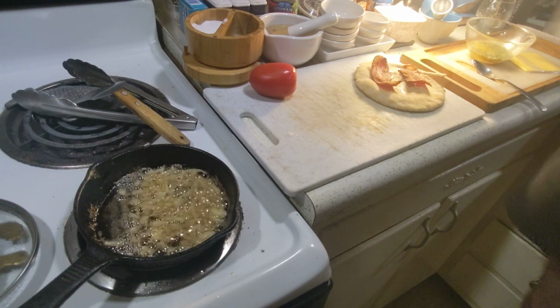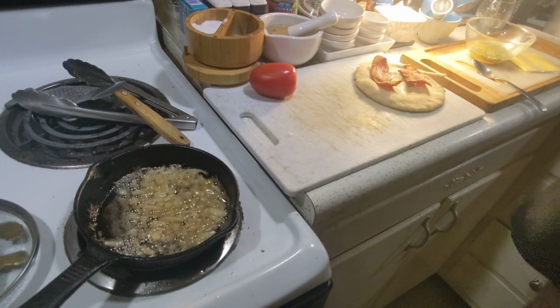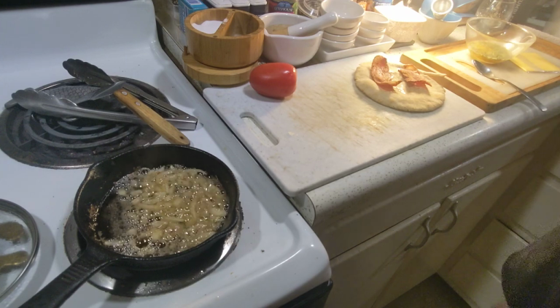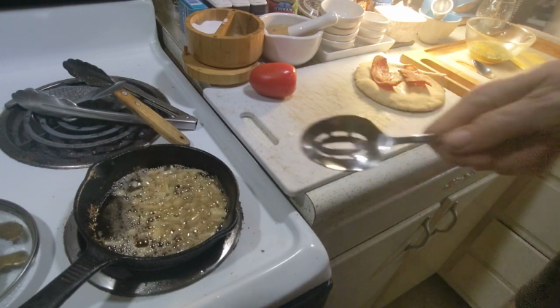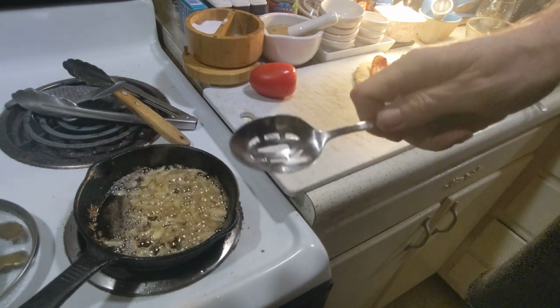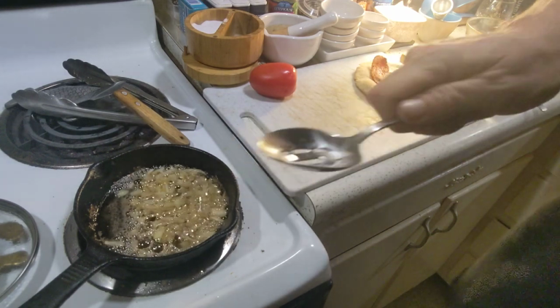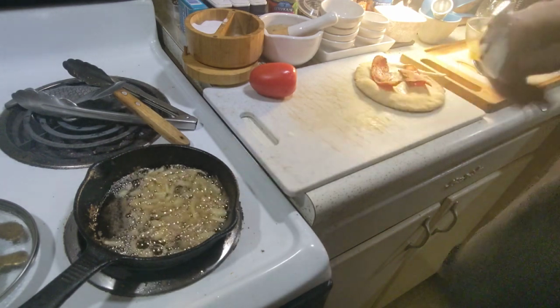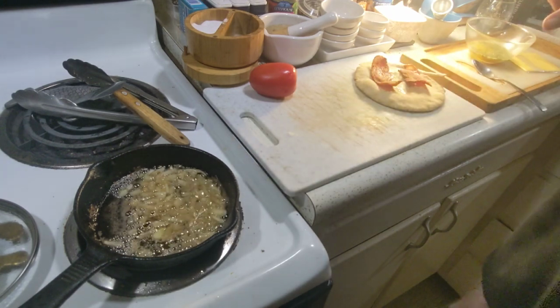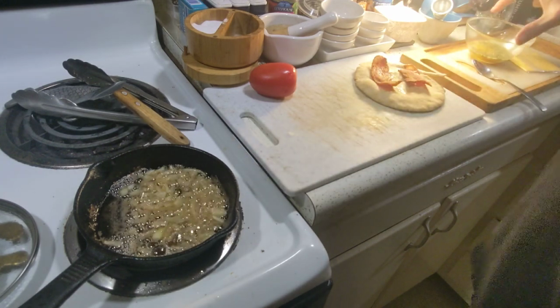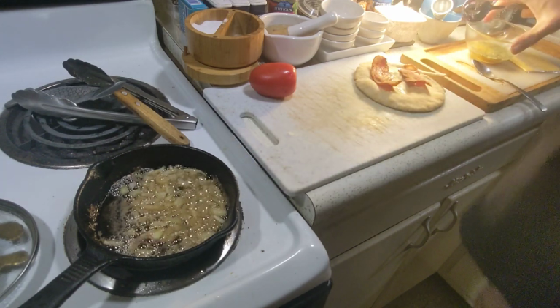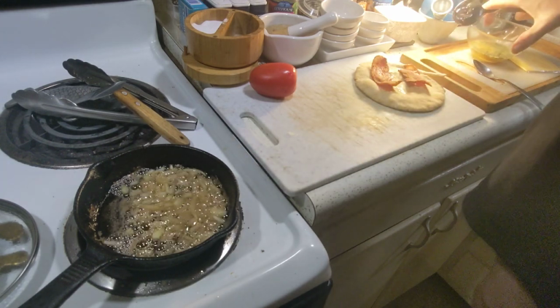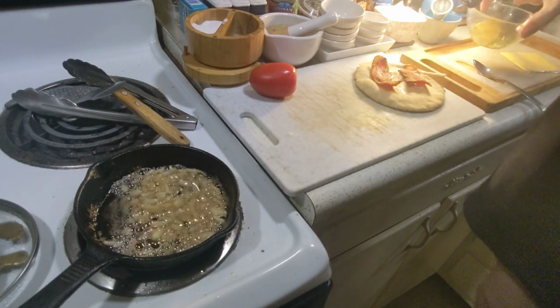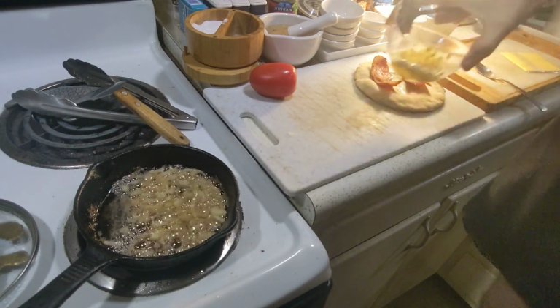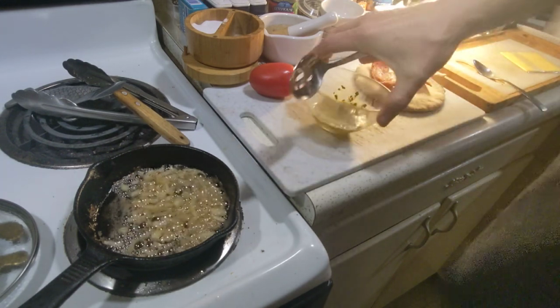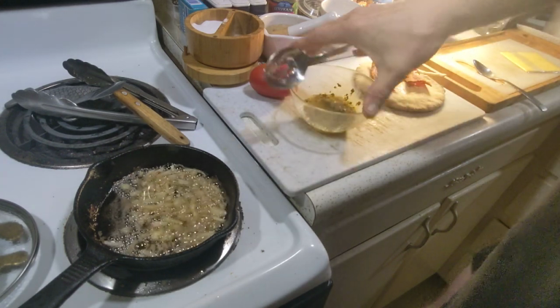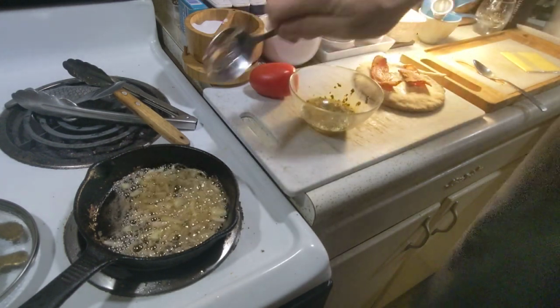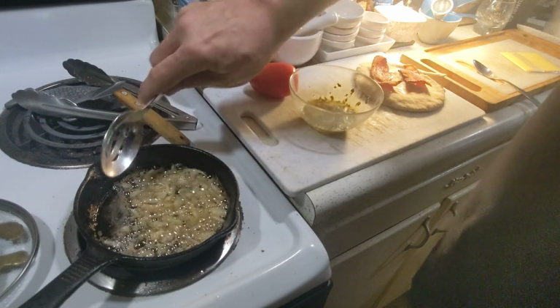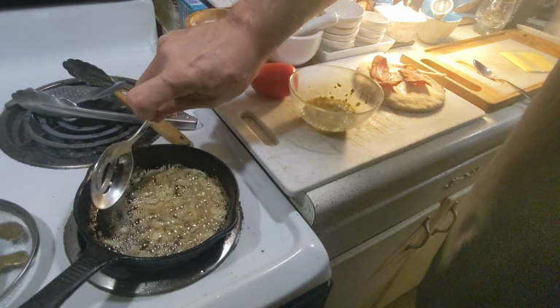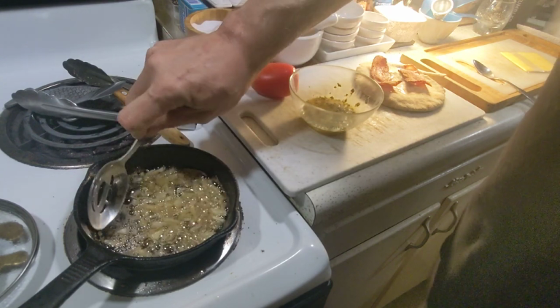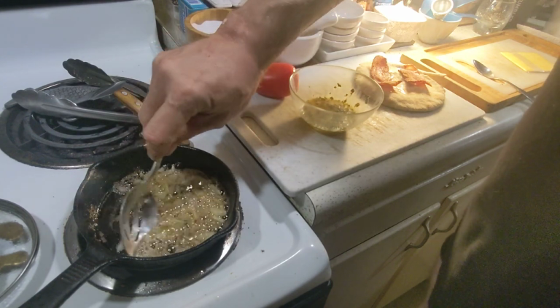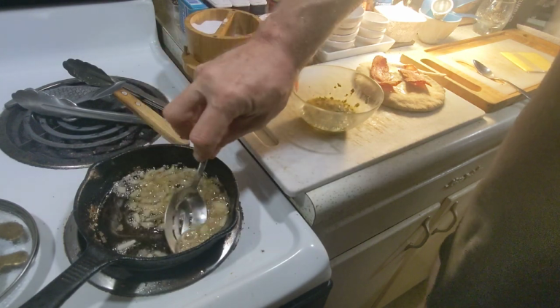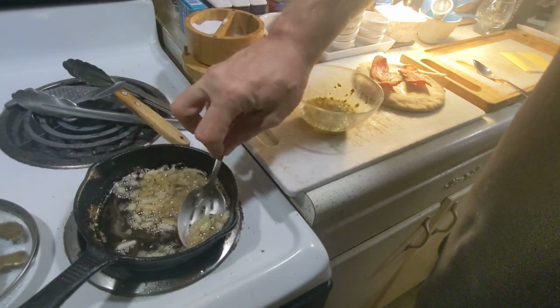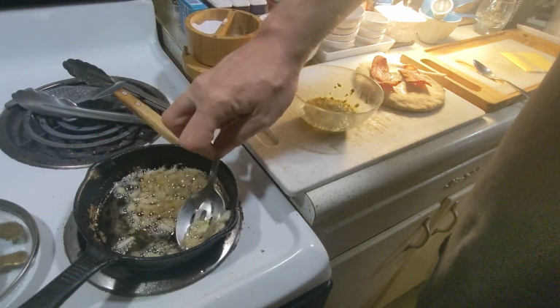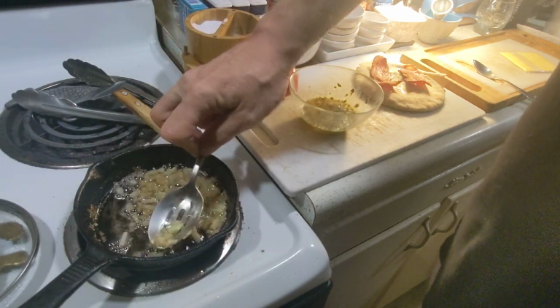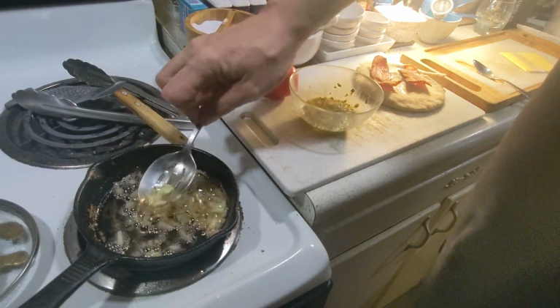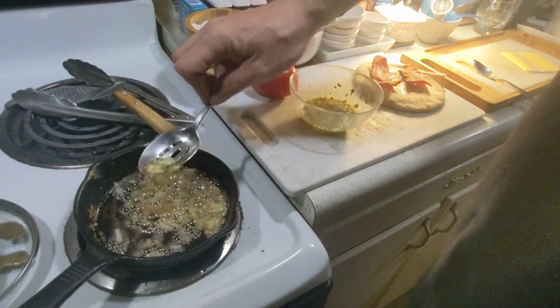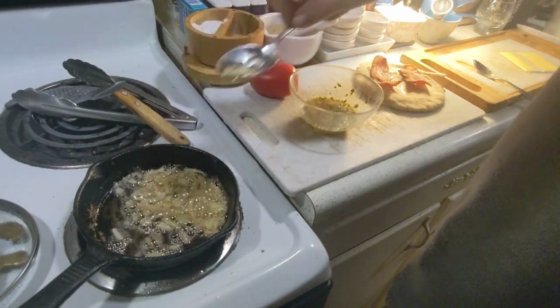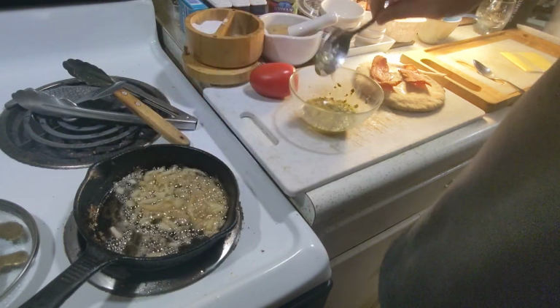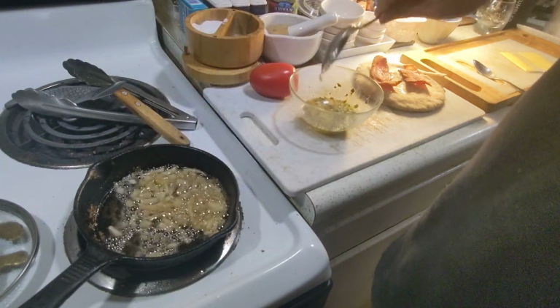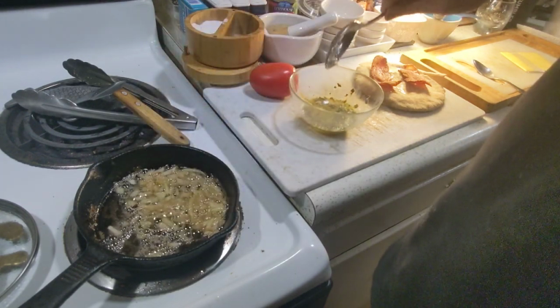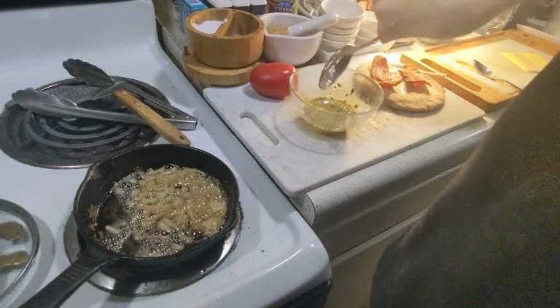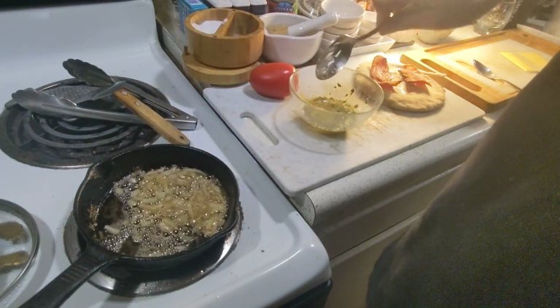I have this nice slotted spoon. I'm going to go ahead and take these onion bits and drop them into the egg.